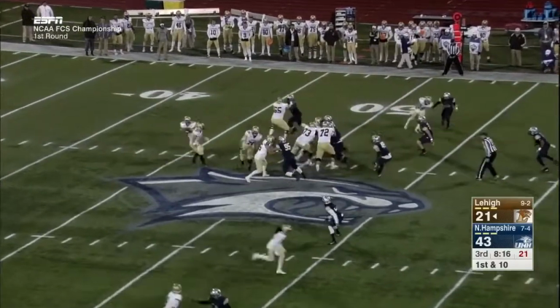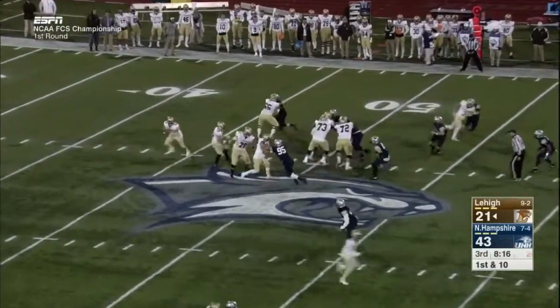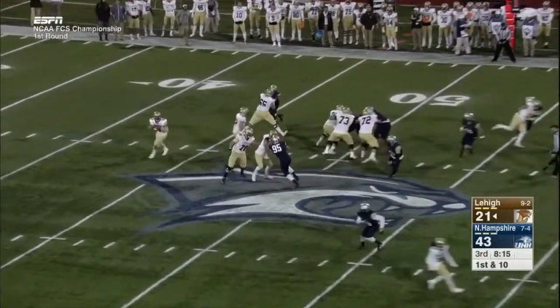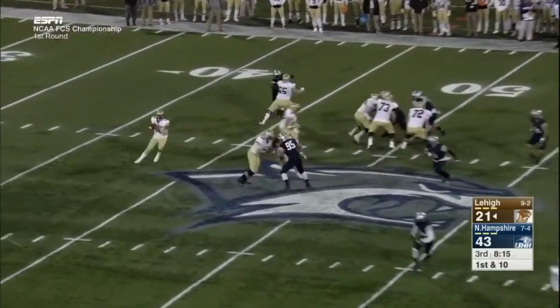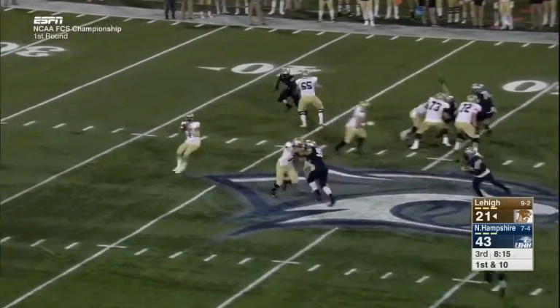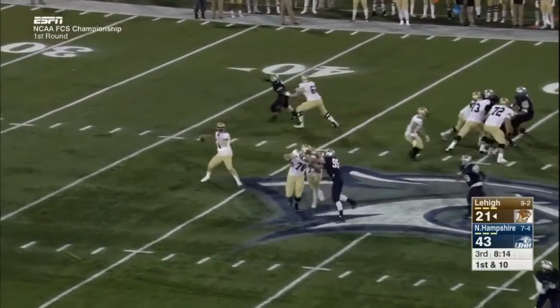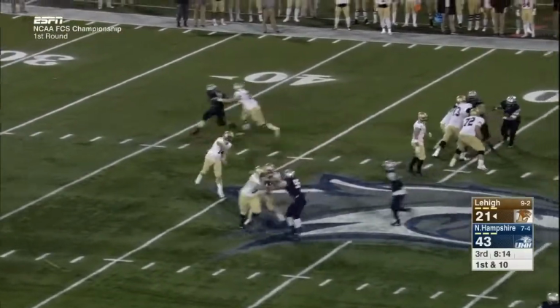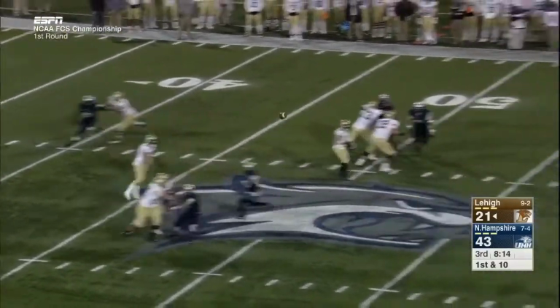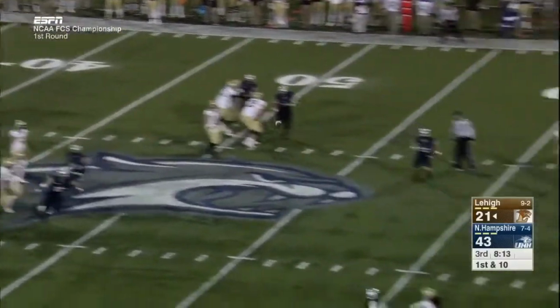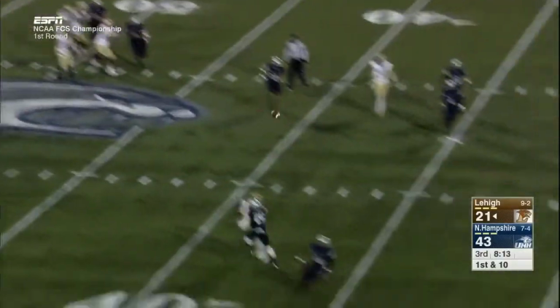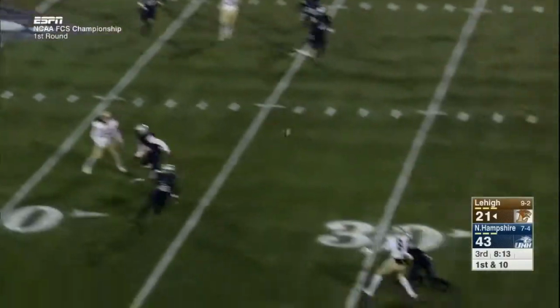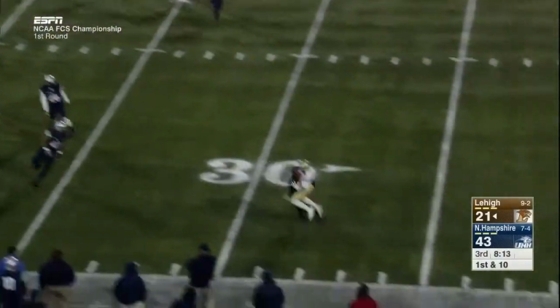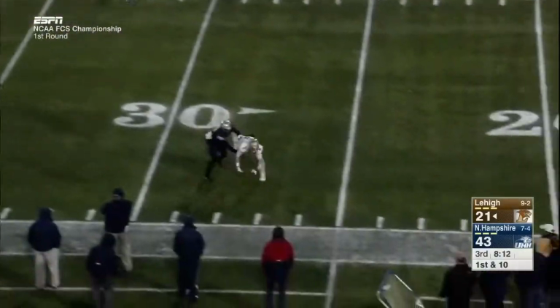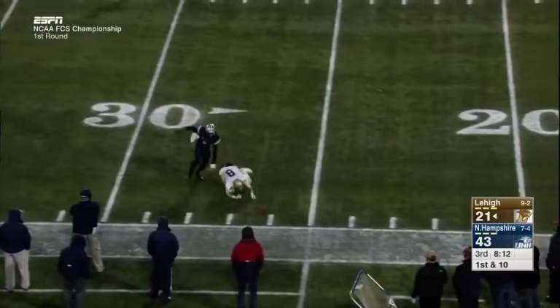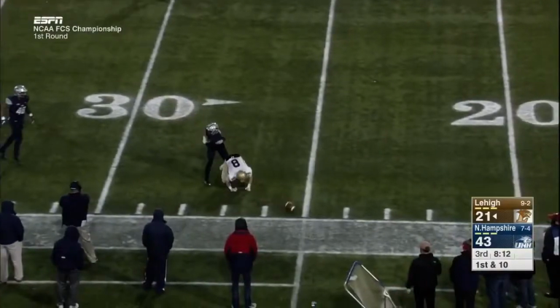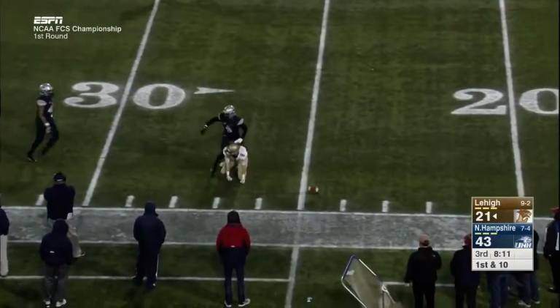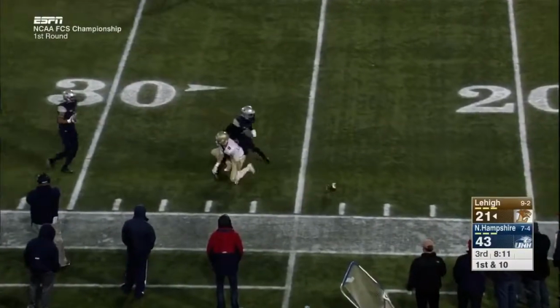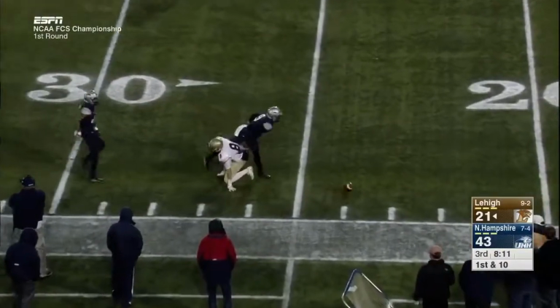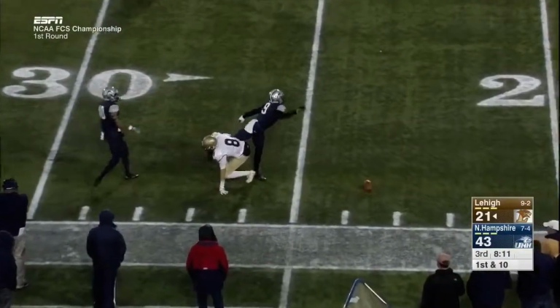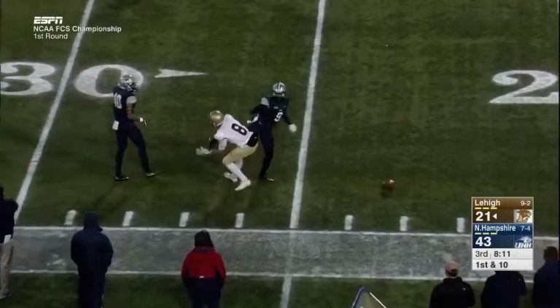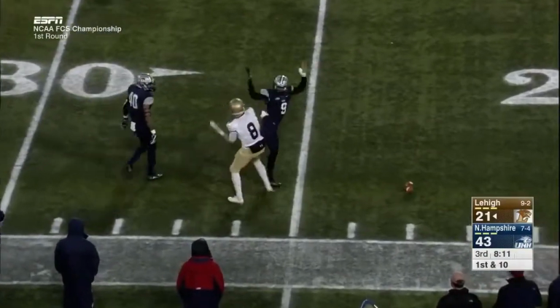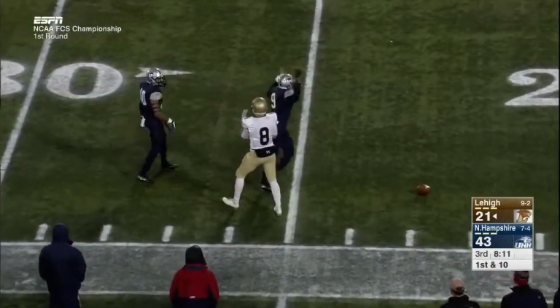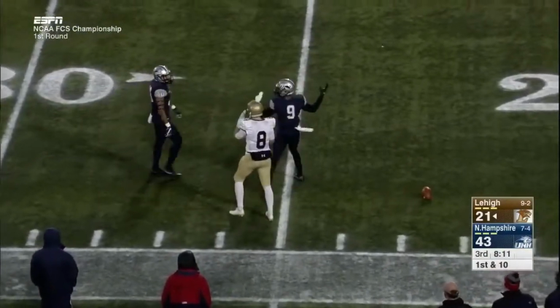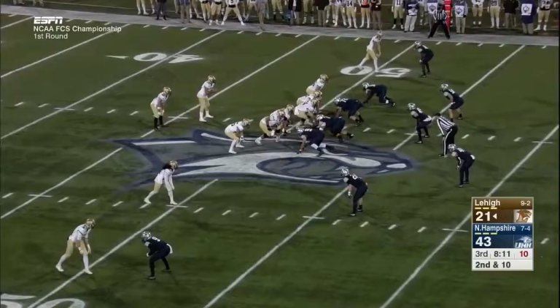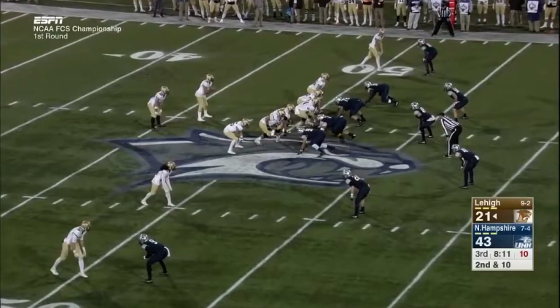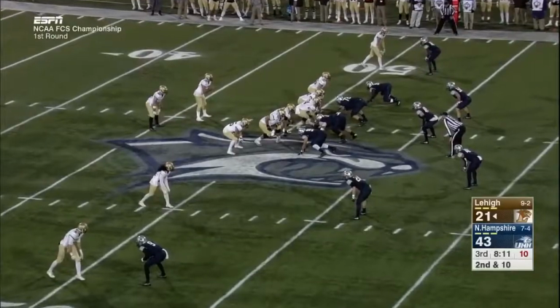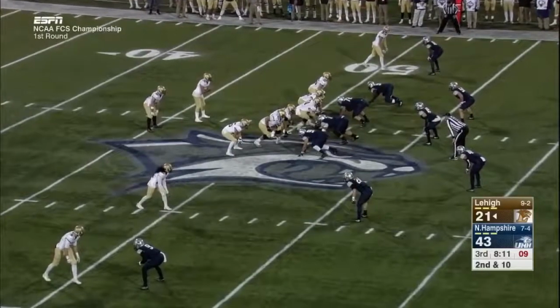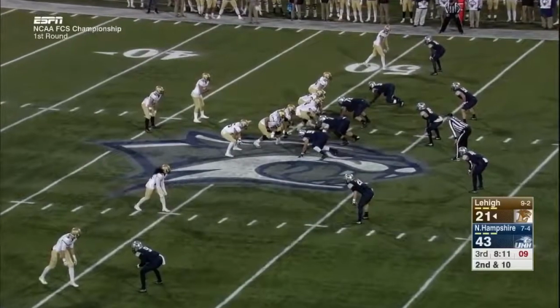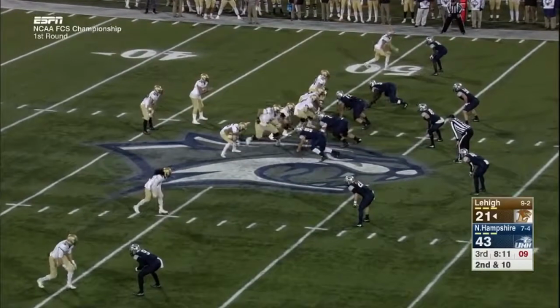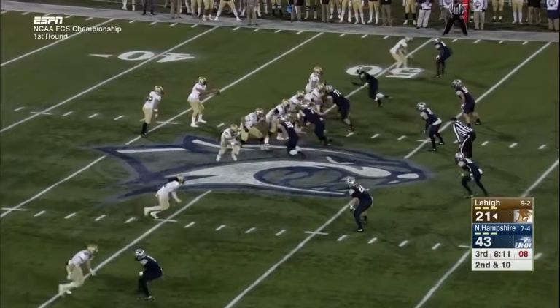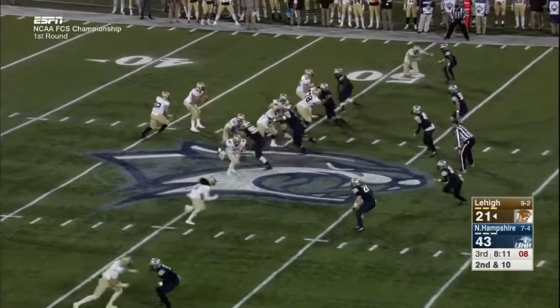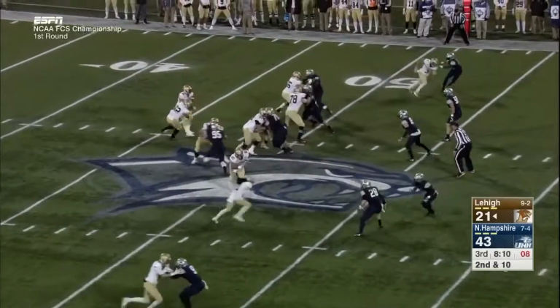Out of the shotgun, back to throw is Mays, looking downfield for Casey. The pass is incomplete — covered on the play. The defensive back said that it should have been a pass interference call.